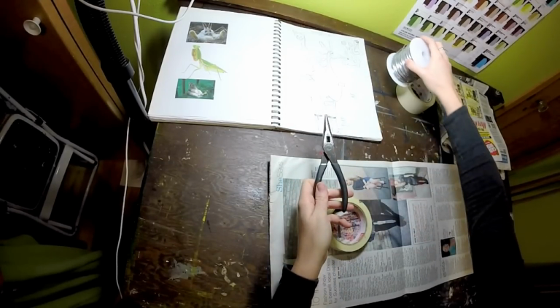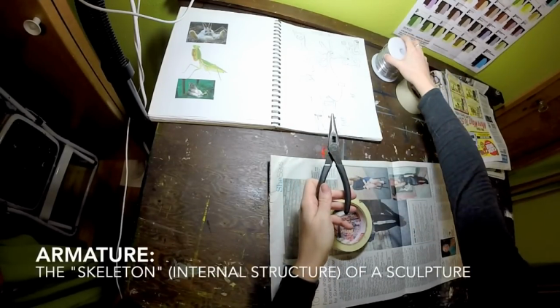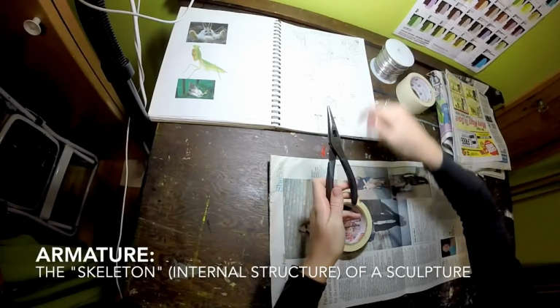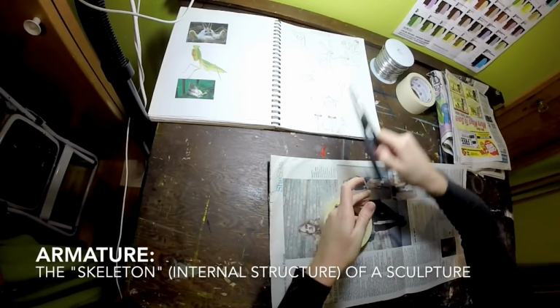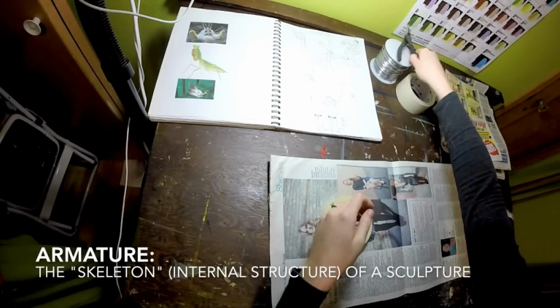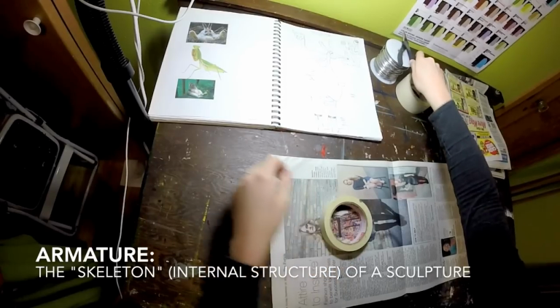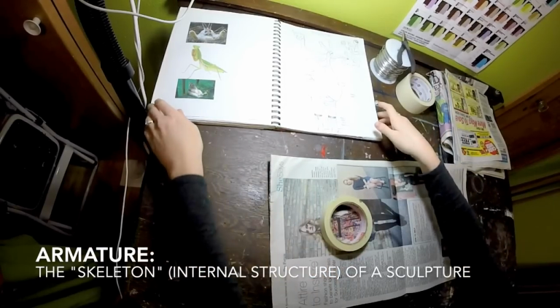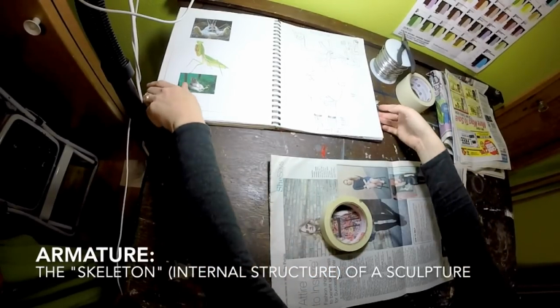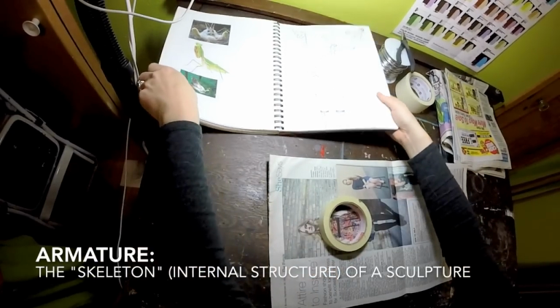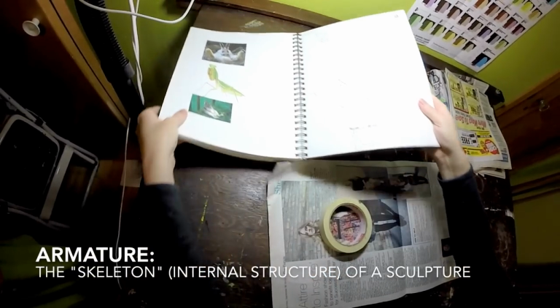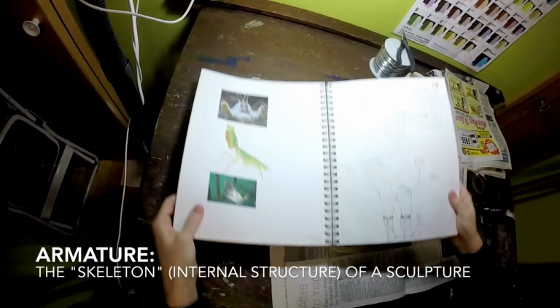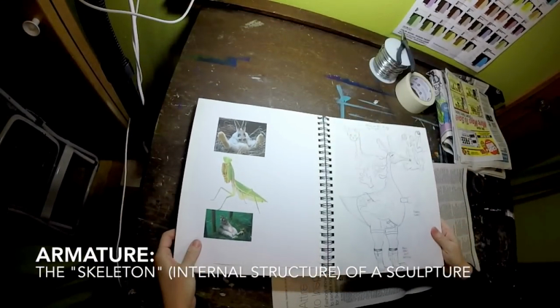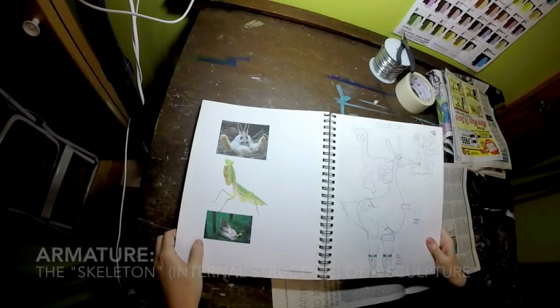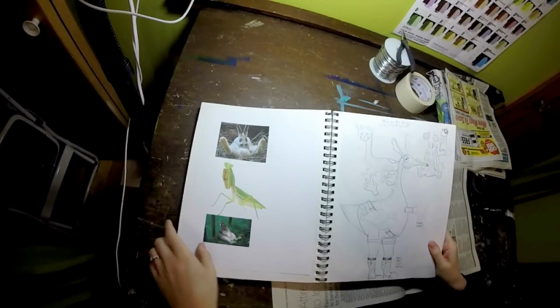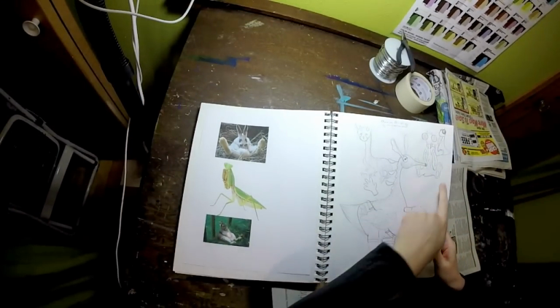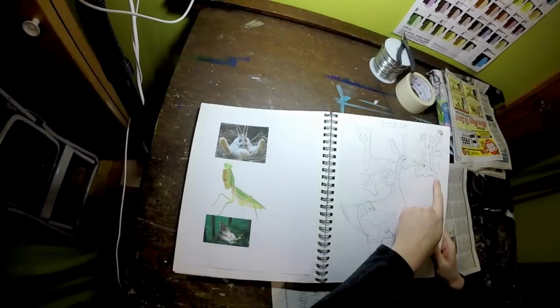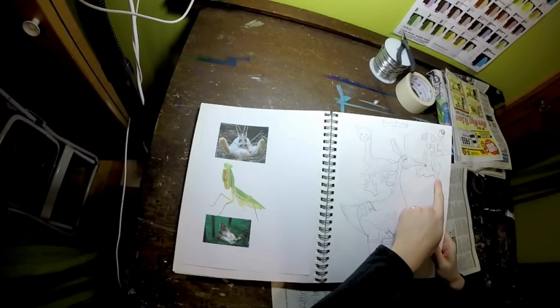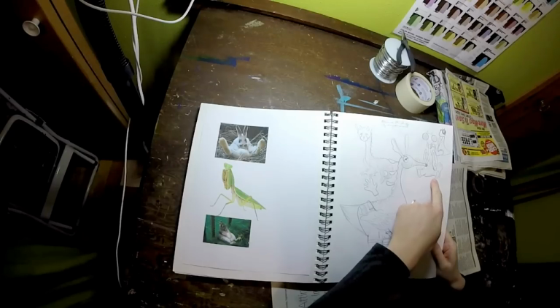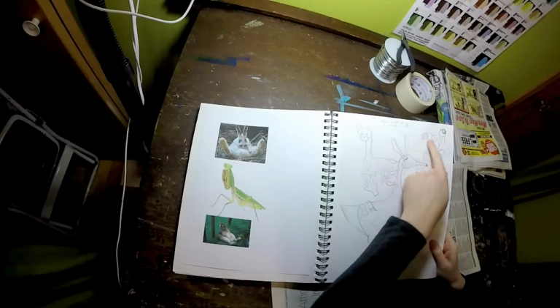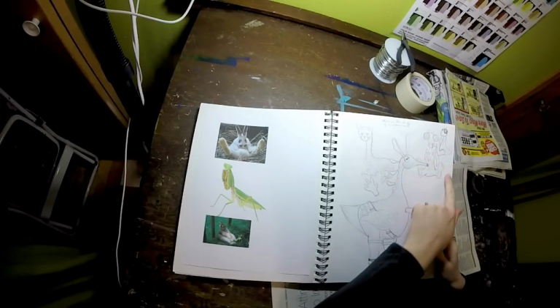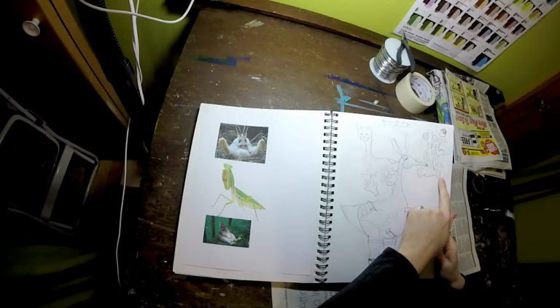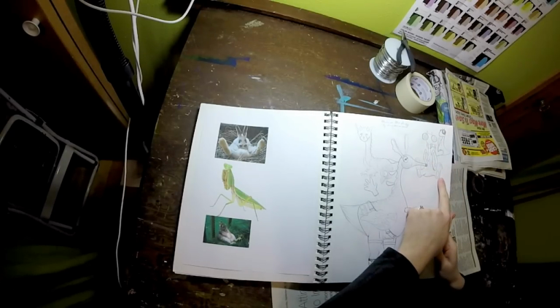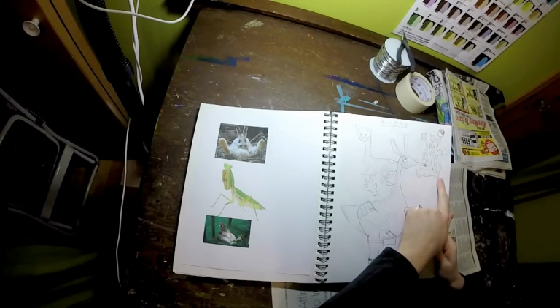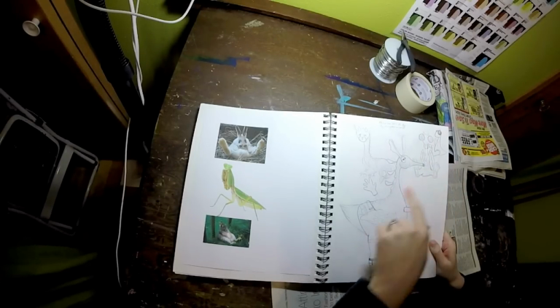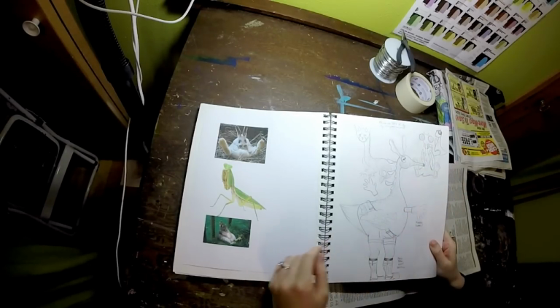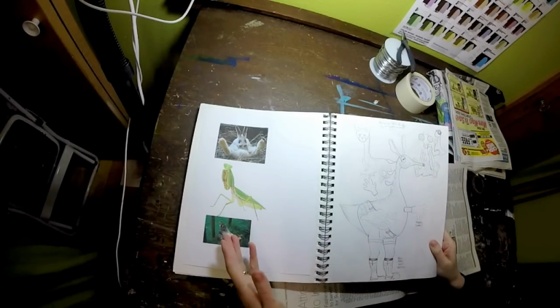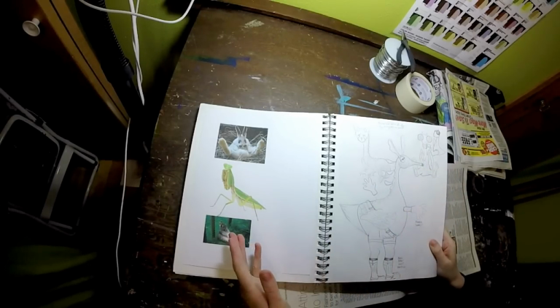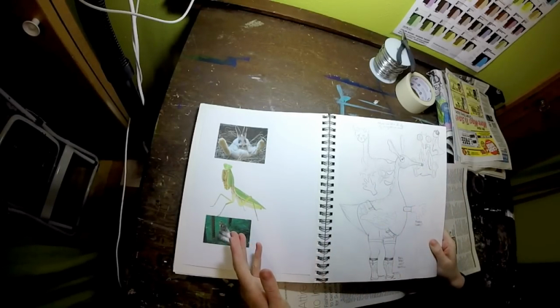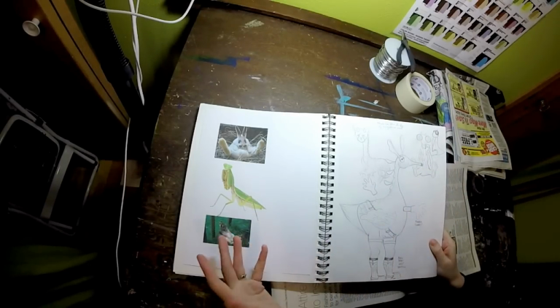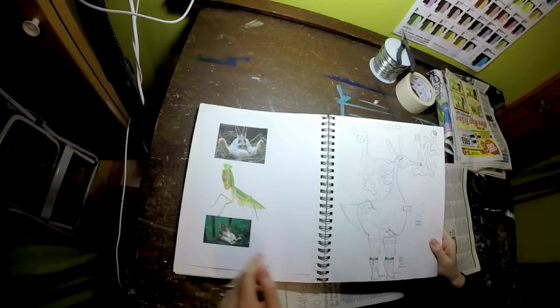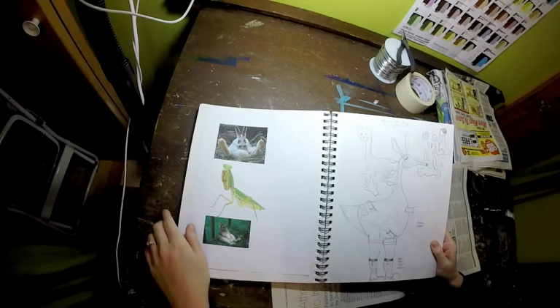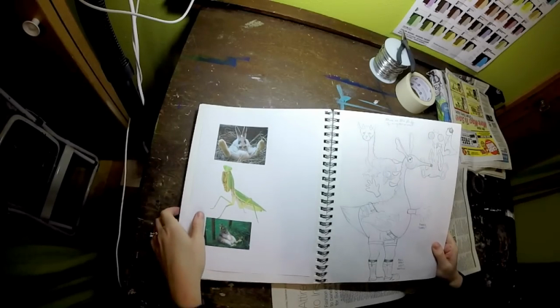An armature is kind of like a skeleton. It's what's on the inside of a sculpture that holds it together. In this case I'm making a praying mantis, rabbit, billy goat creature.